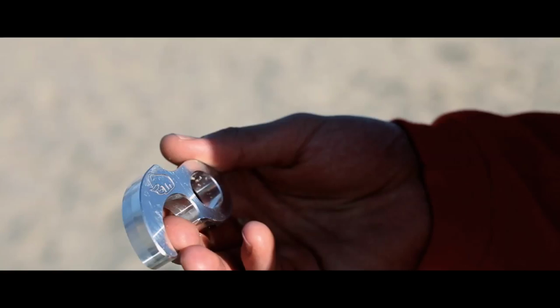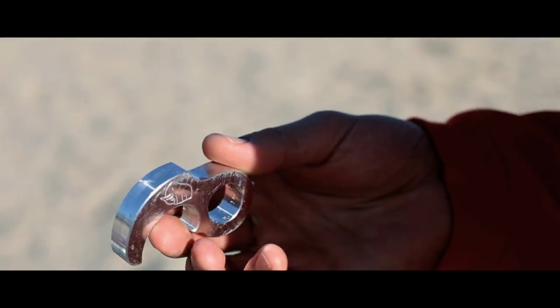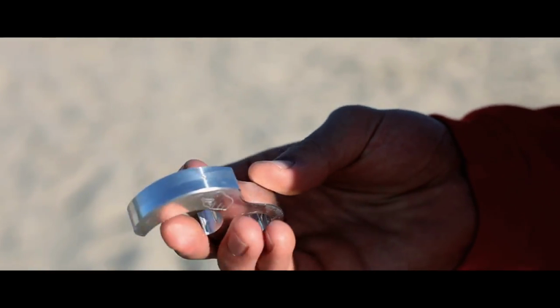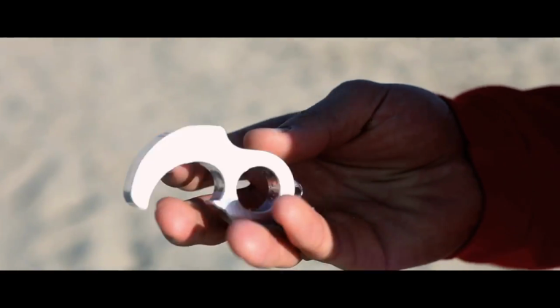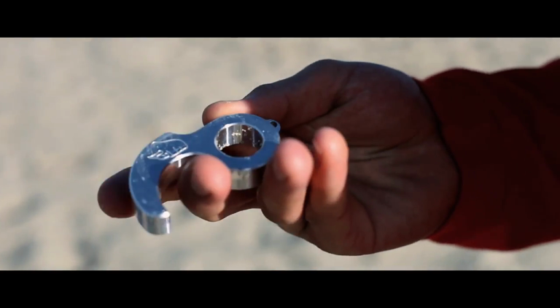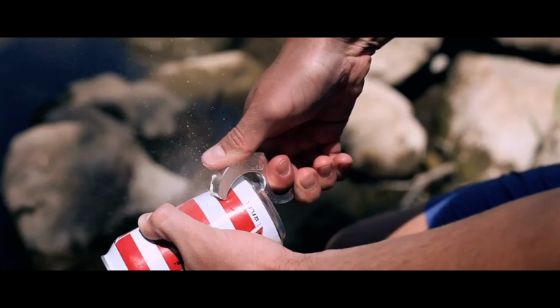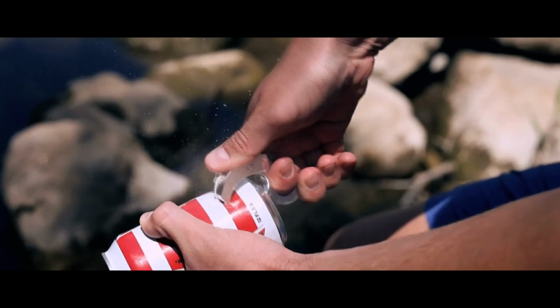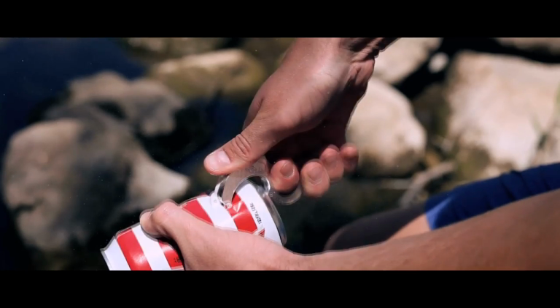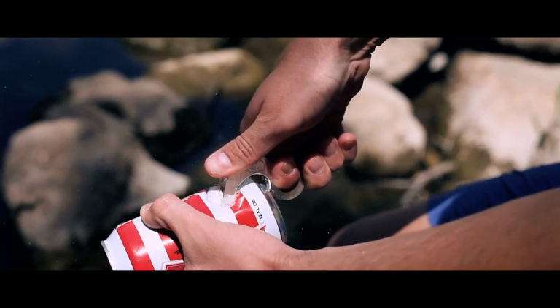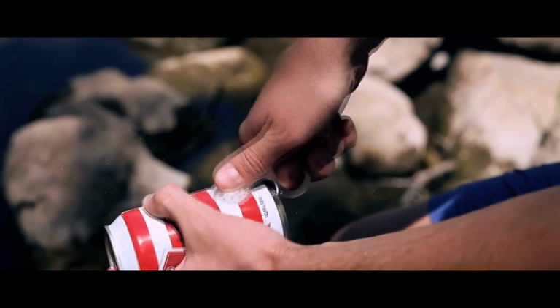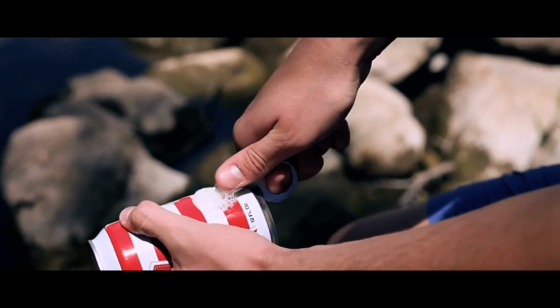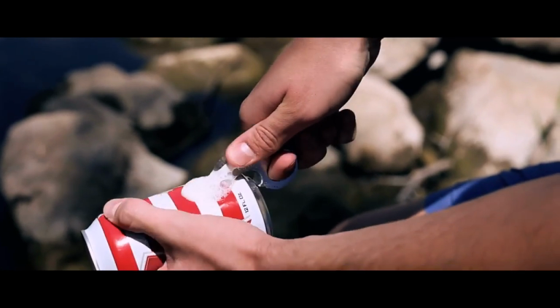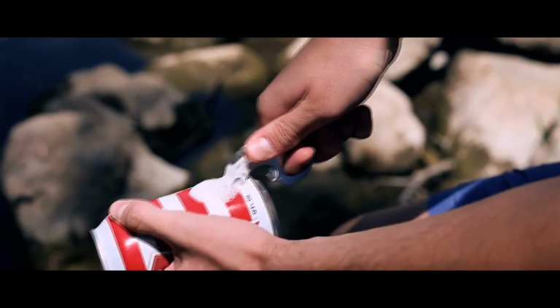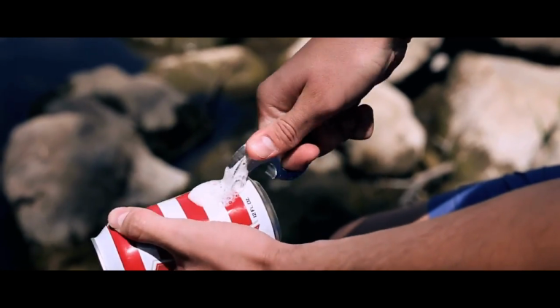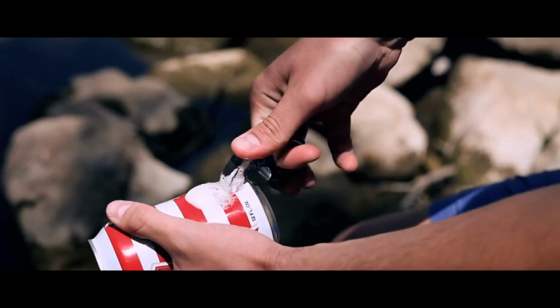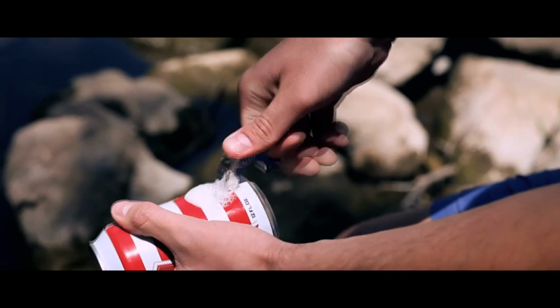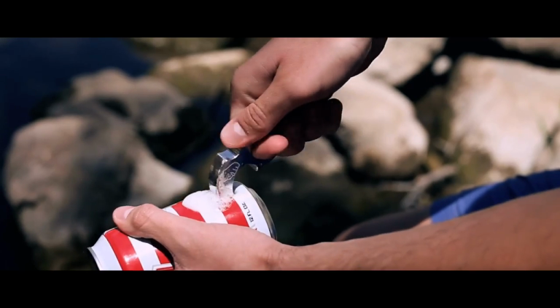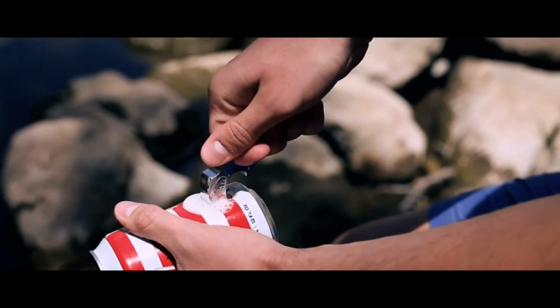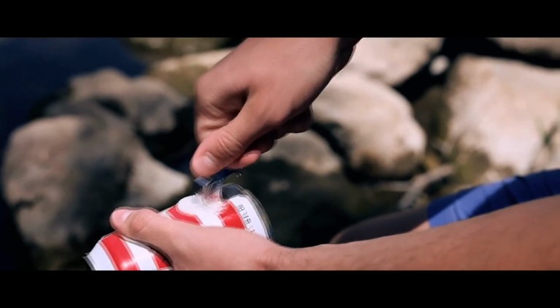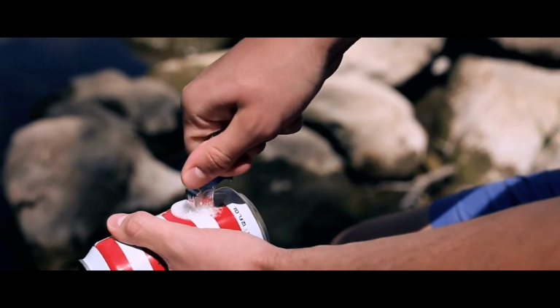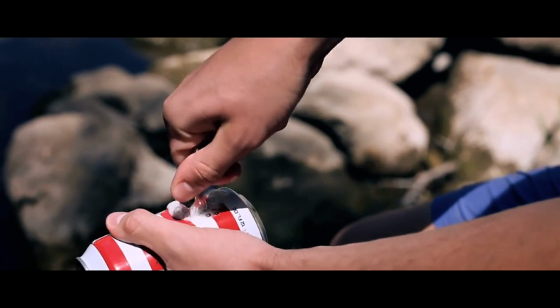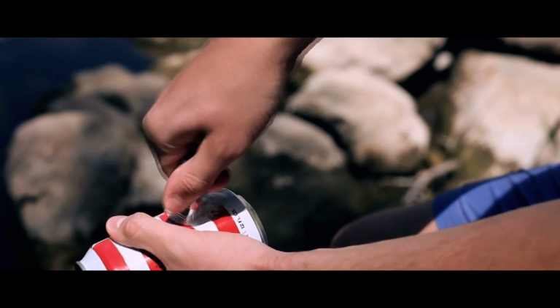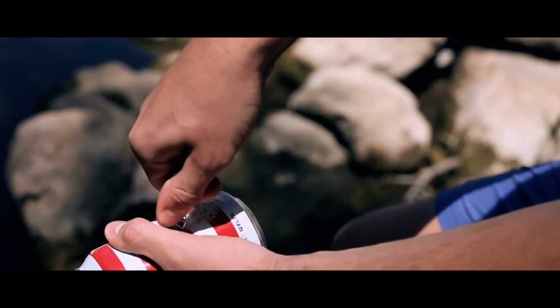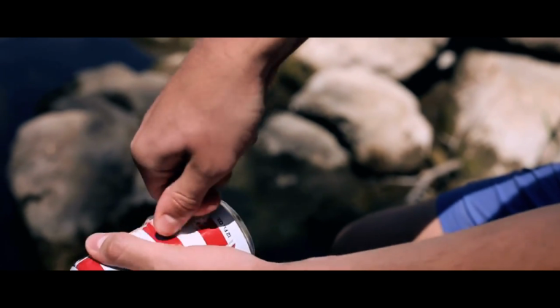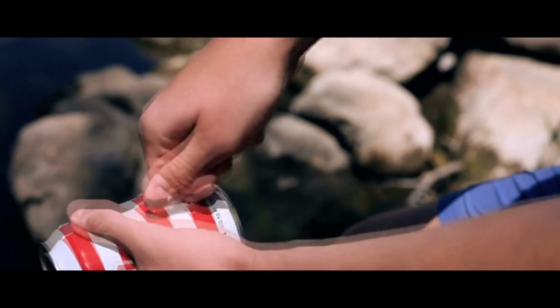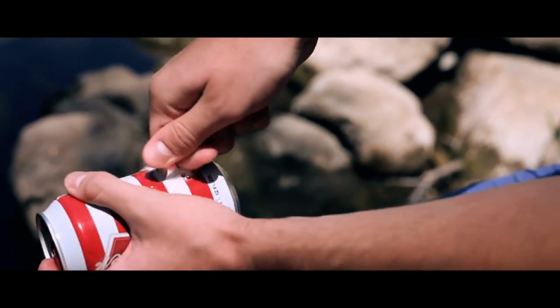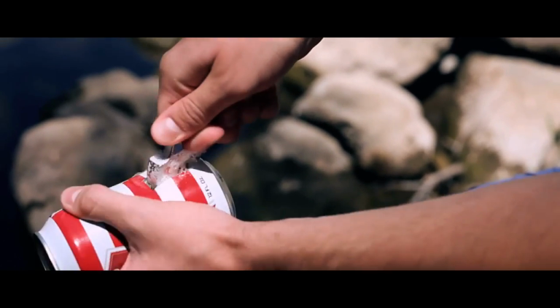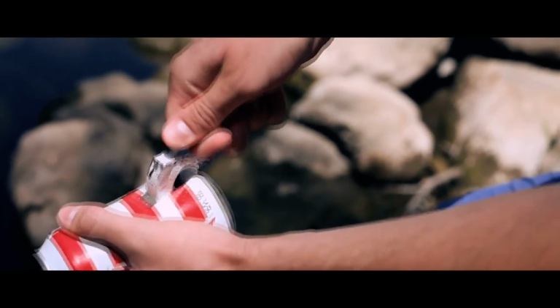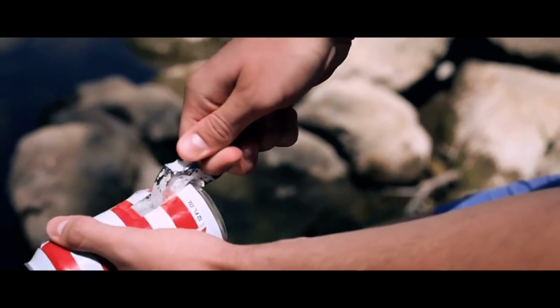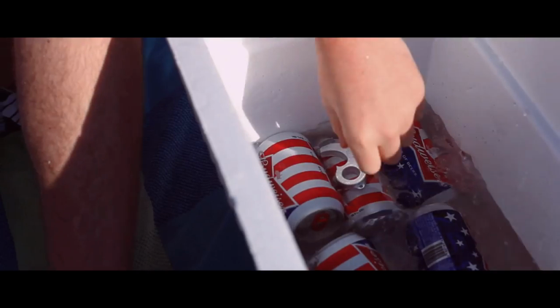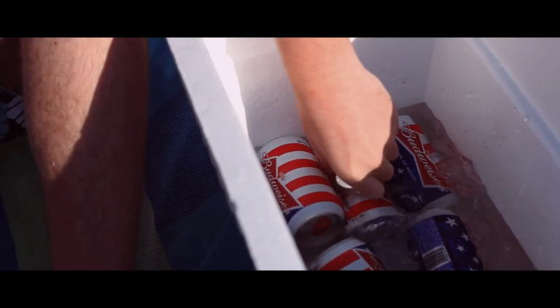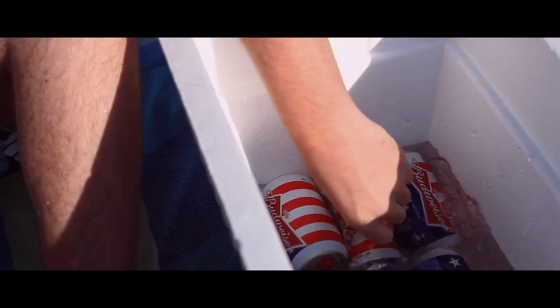This is the Beer Tusk. We designed it to solve one of the biggest problems we saw in college. We were tired of shotgunning beers and ending up with a mess. This inspired us to create the Beer Tusk.